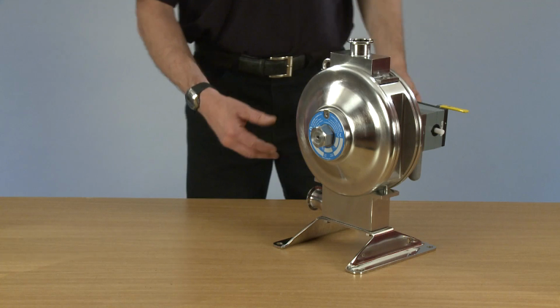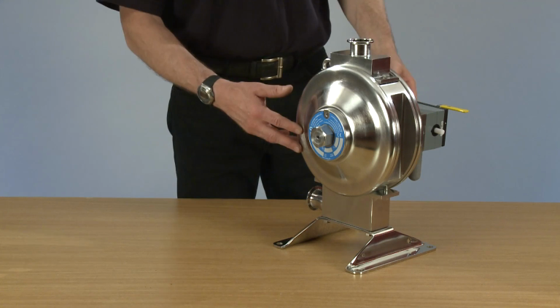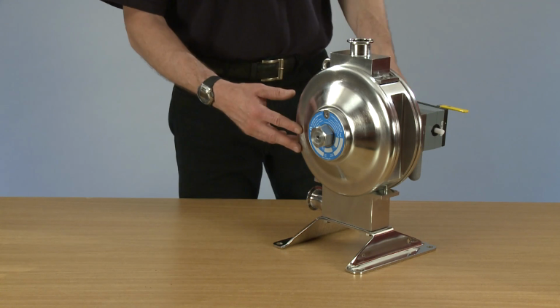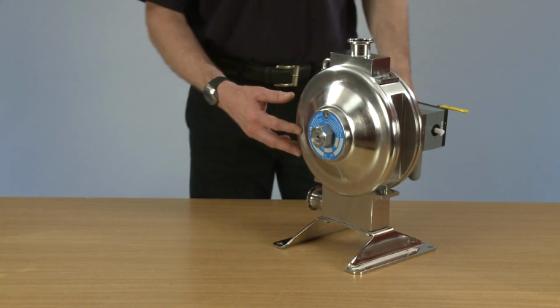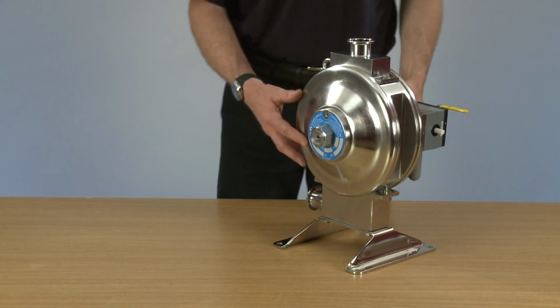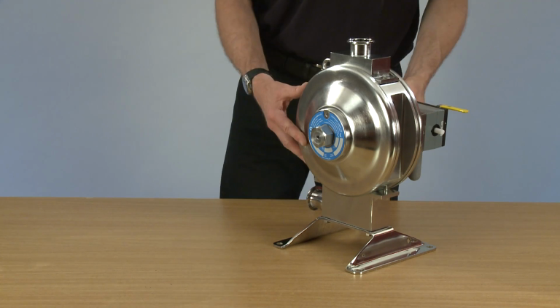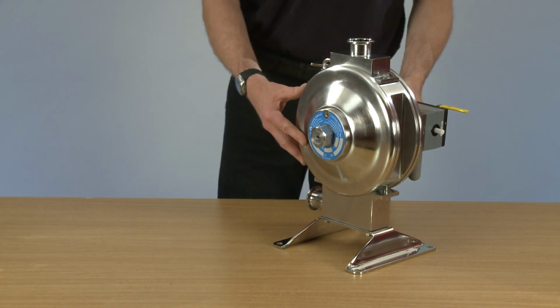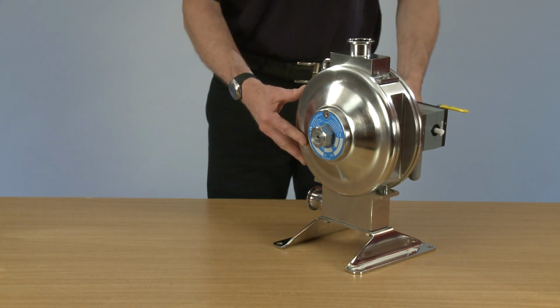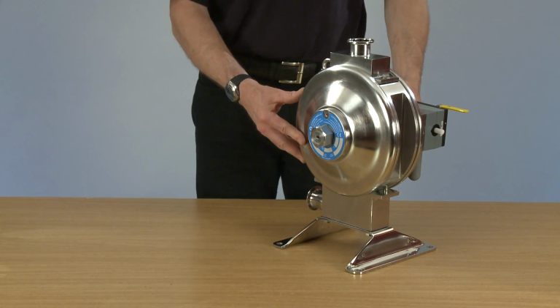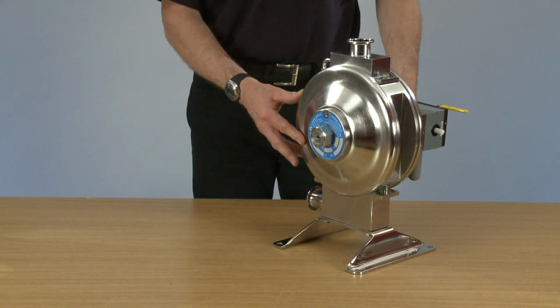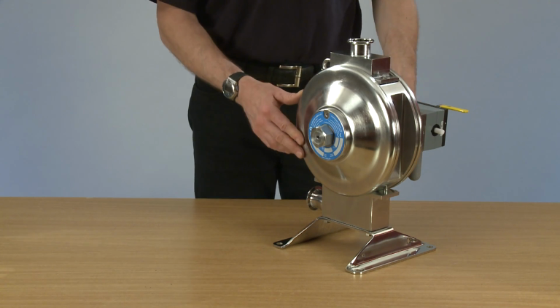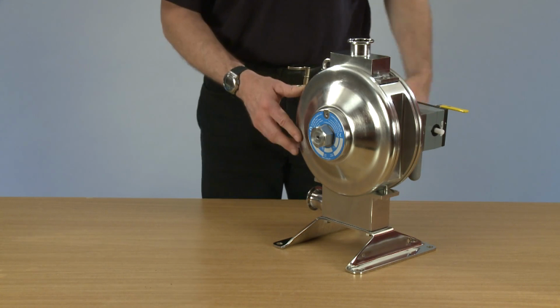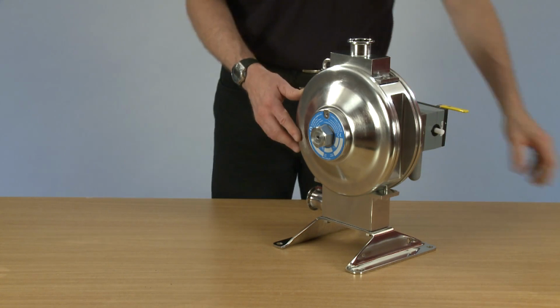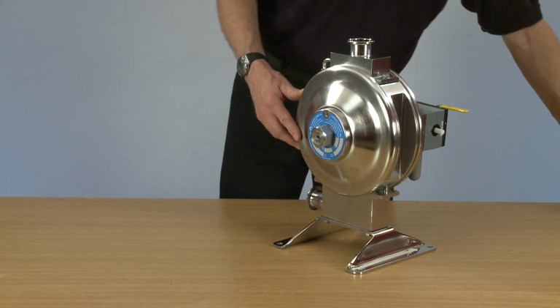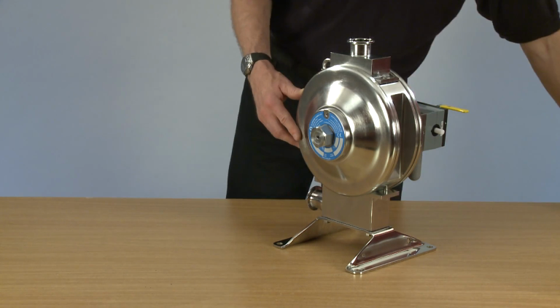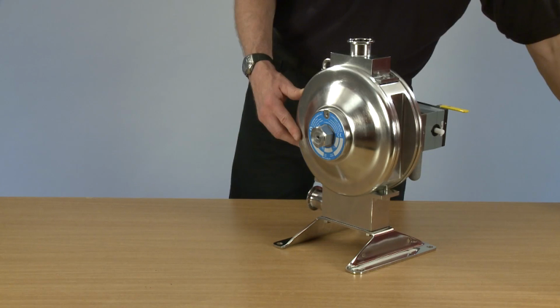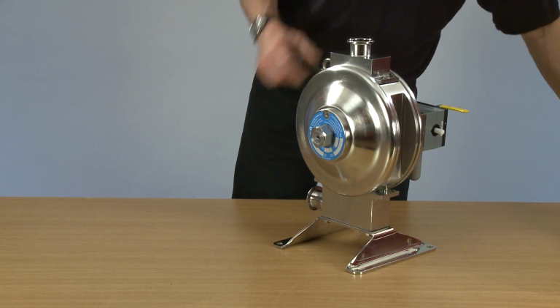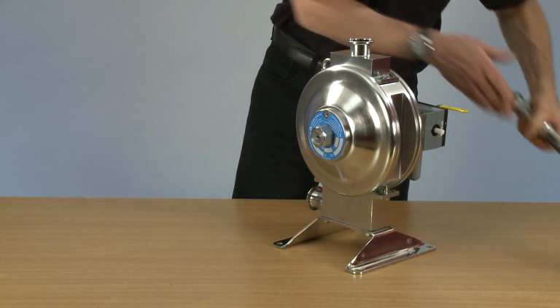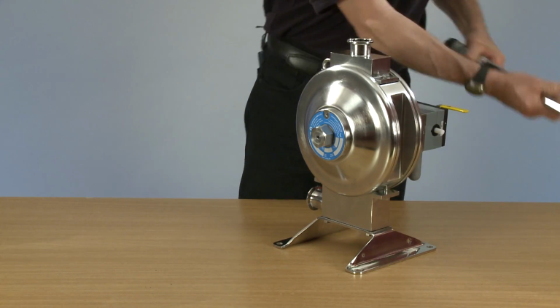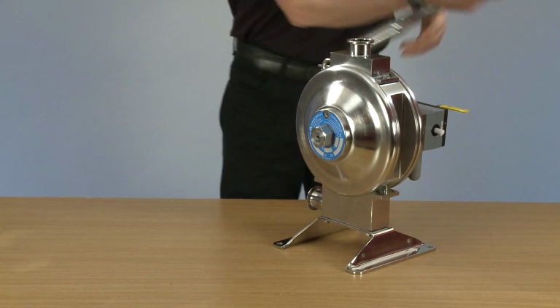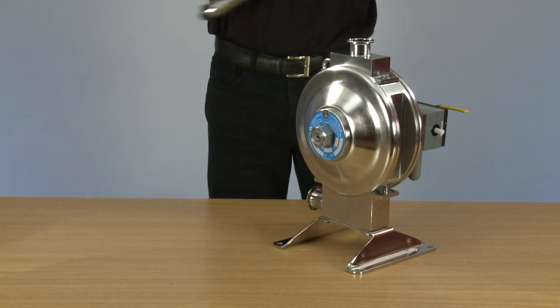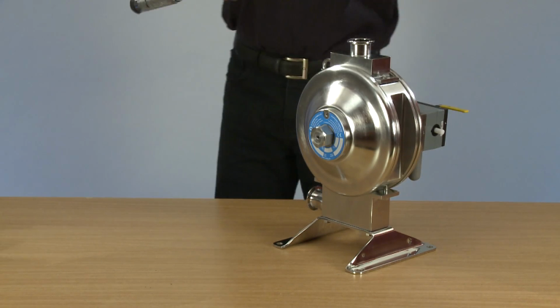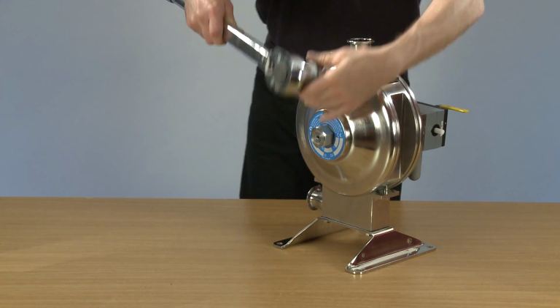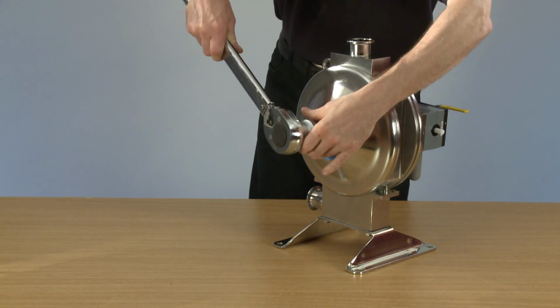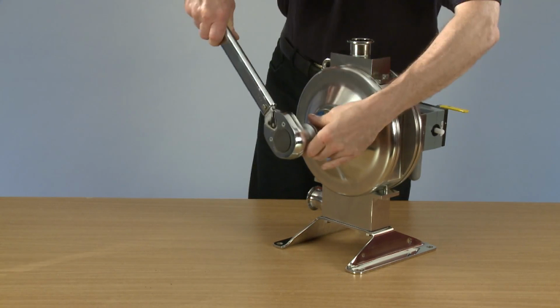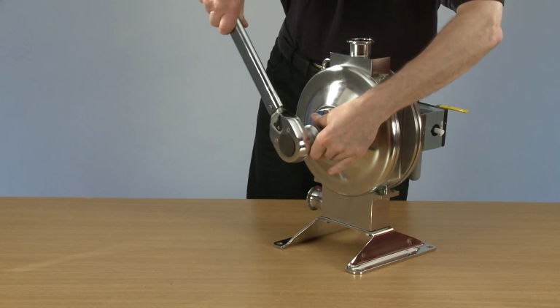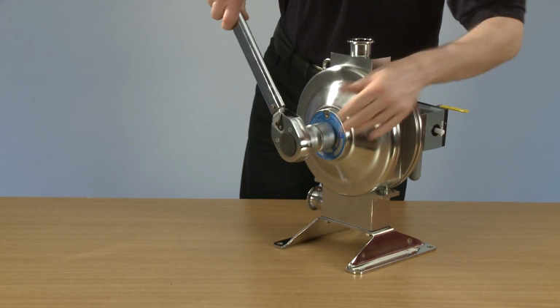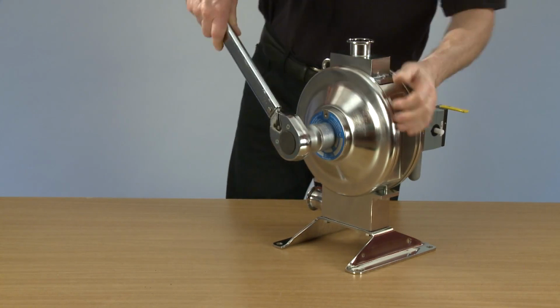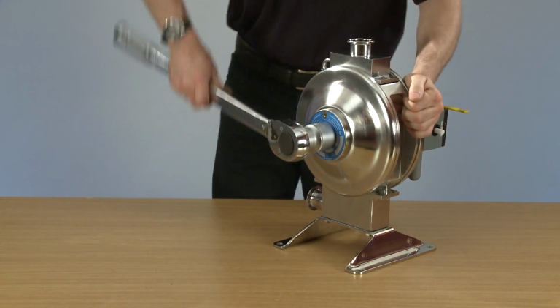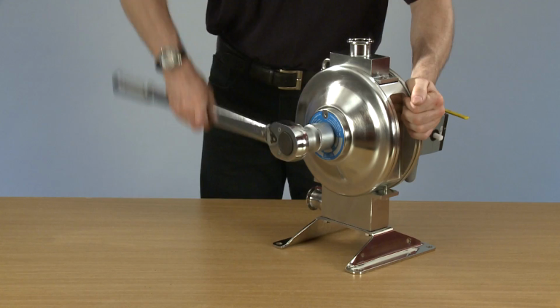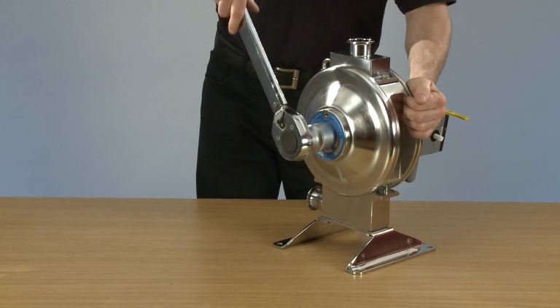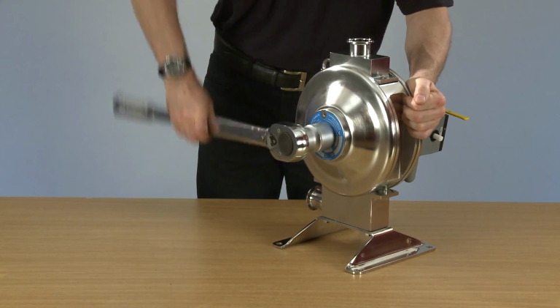Today we're going to demonstrate the ease of changing the diaphragms on the Flowtronic one nut pump. The first thing to do is to release the torque on the main nut.